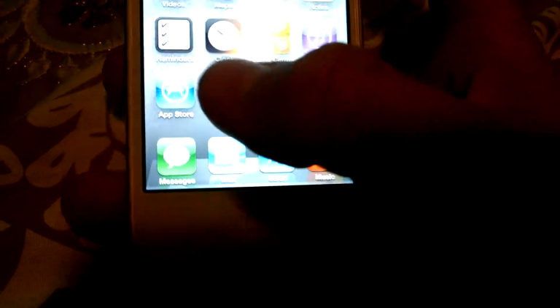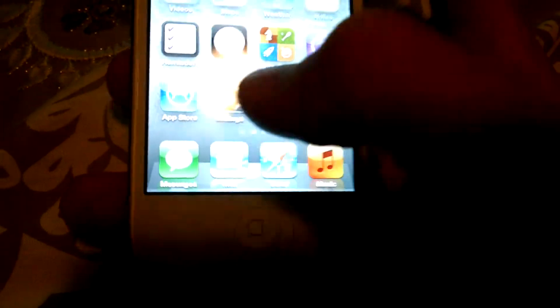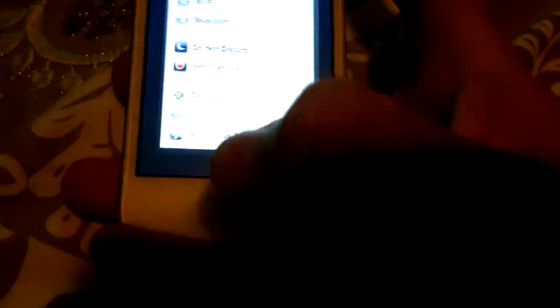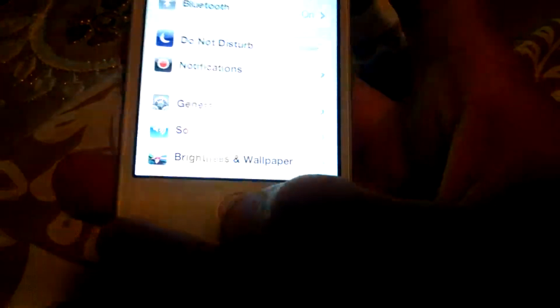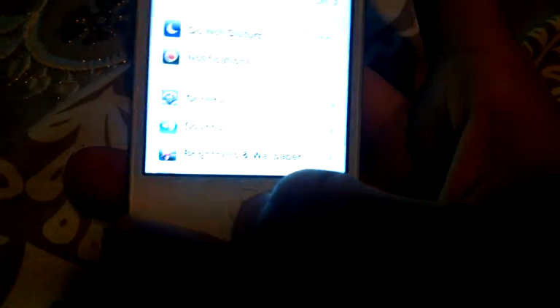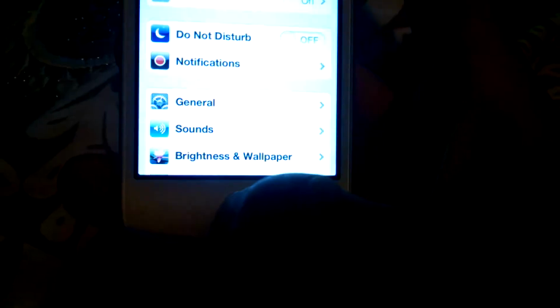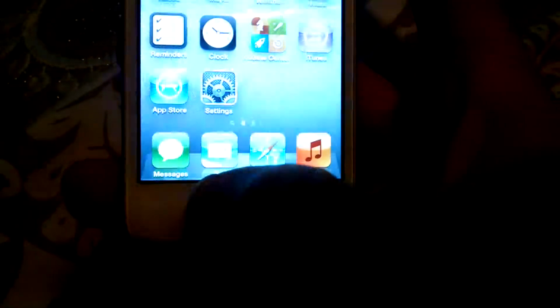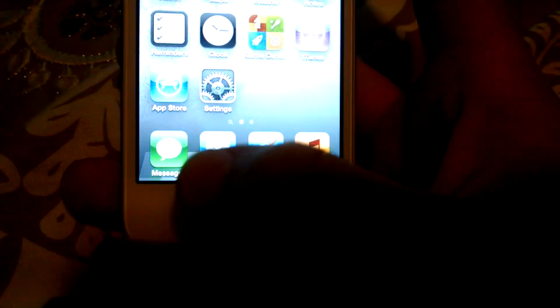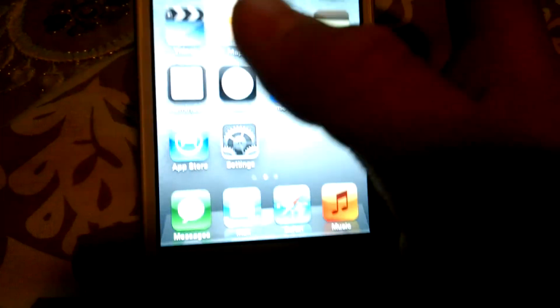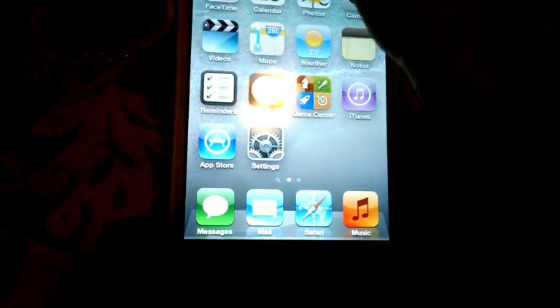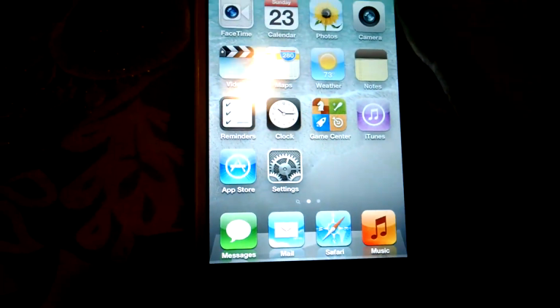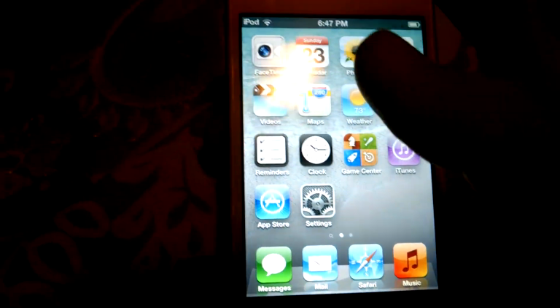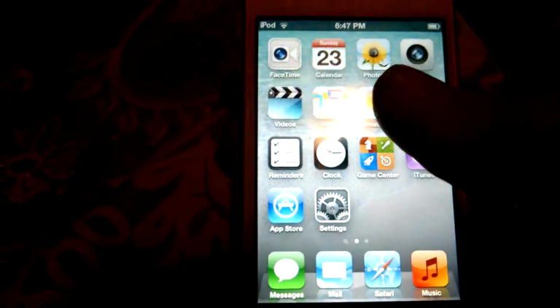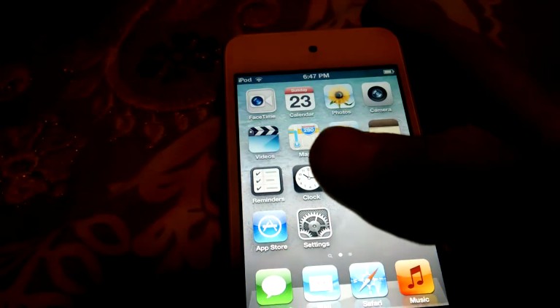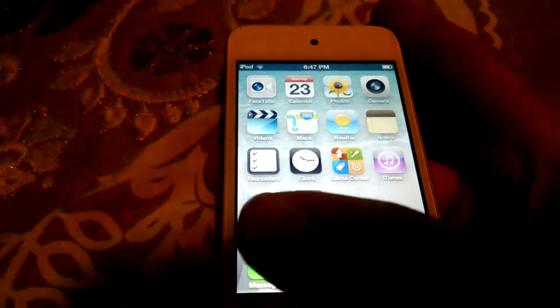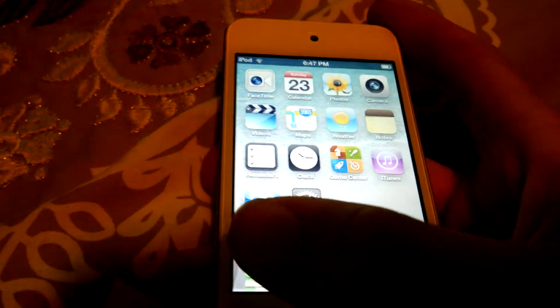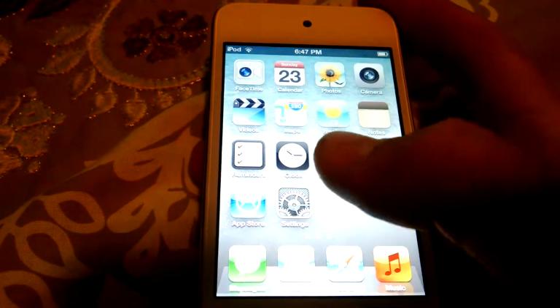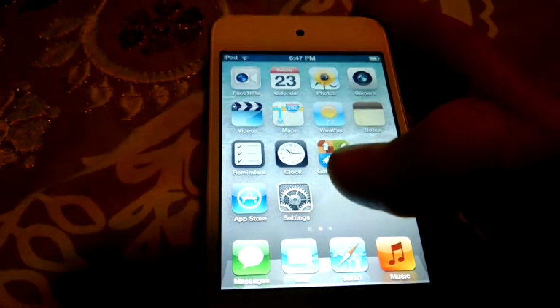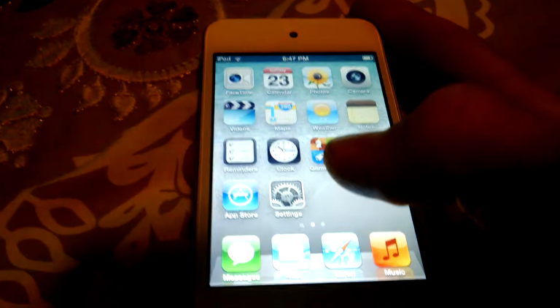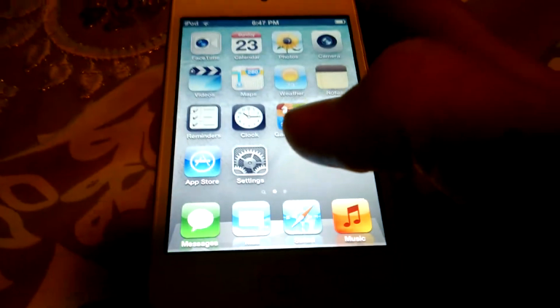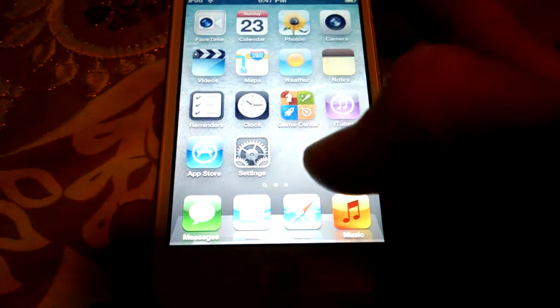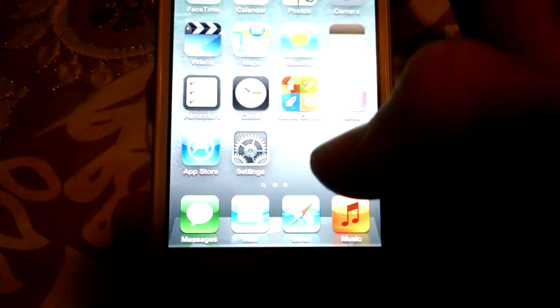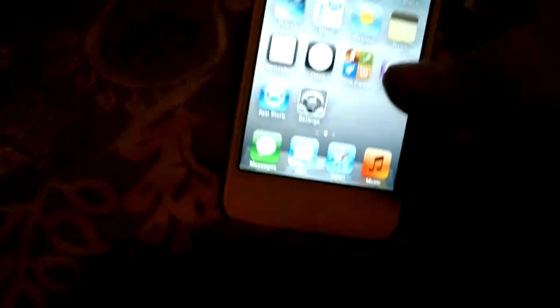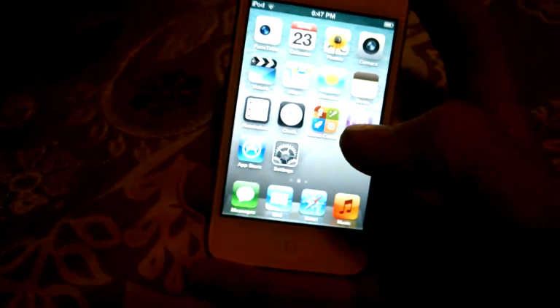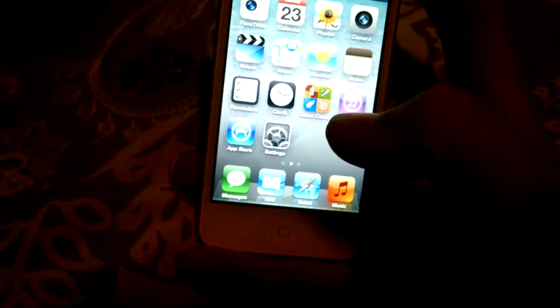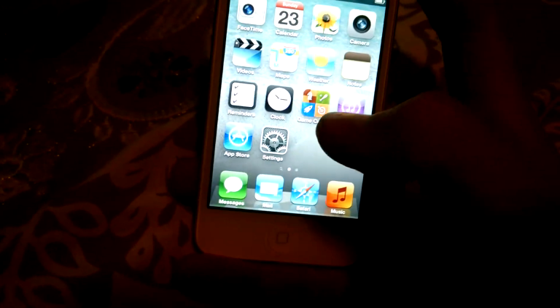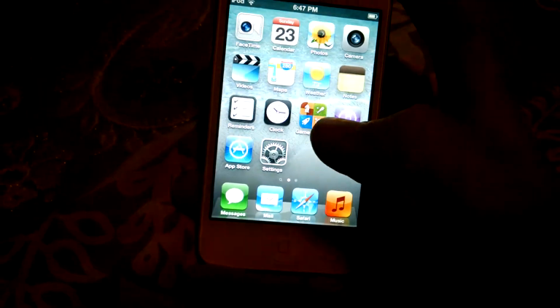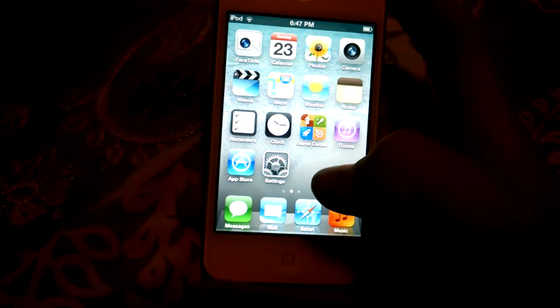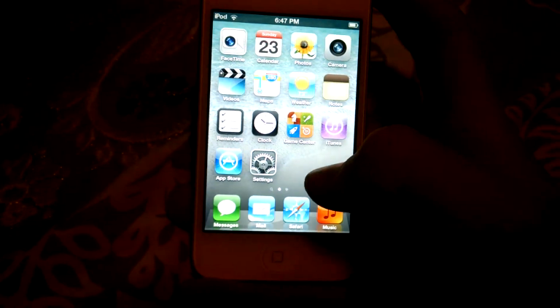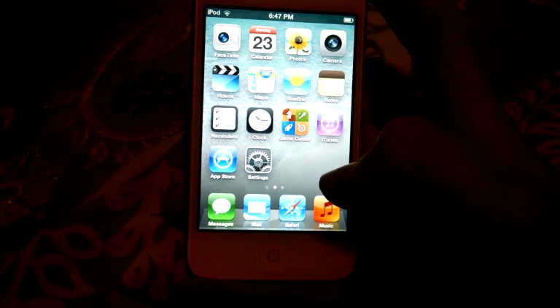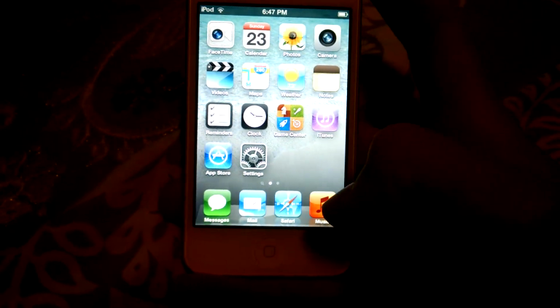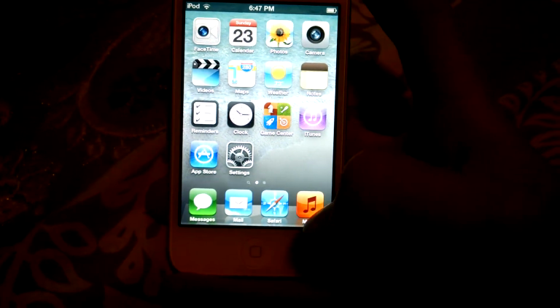So you go to your settings, you click once and go back, like normal. You got your messages, you got your mail, your Safari, and your music.